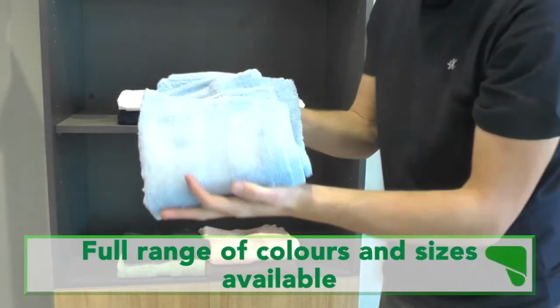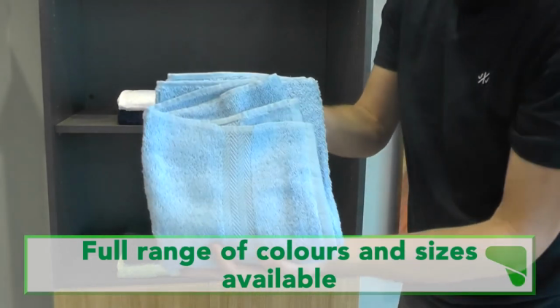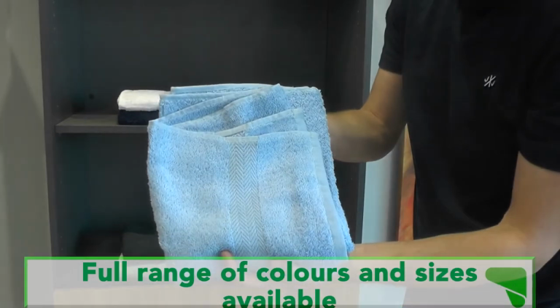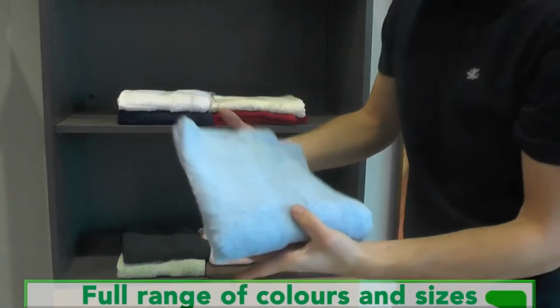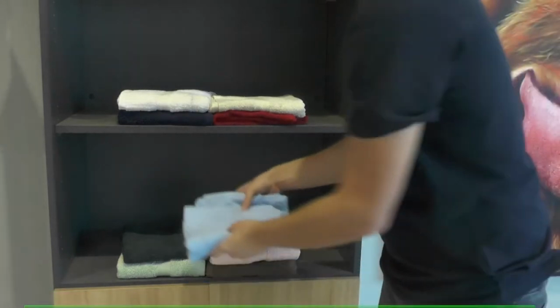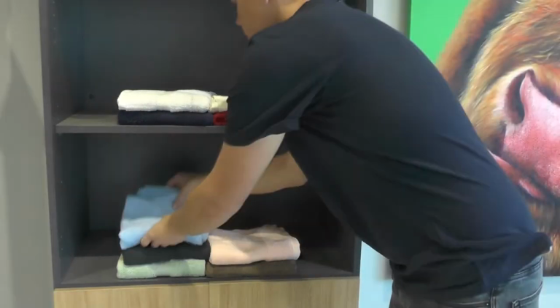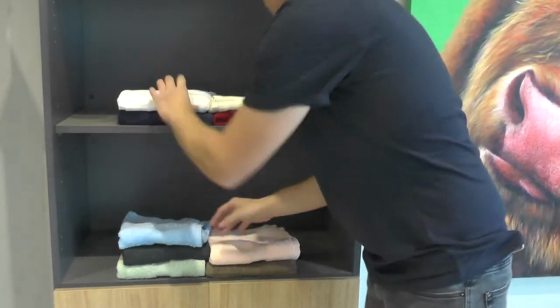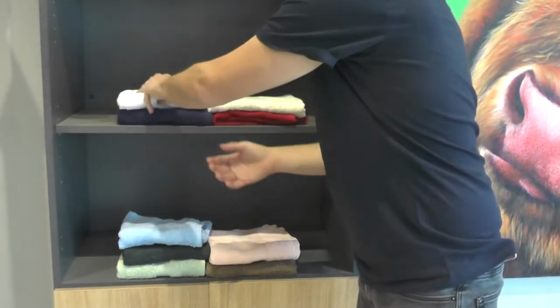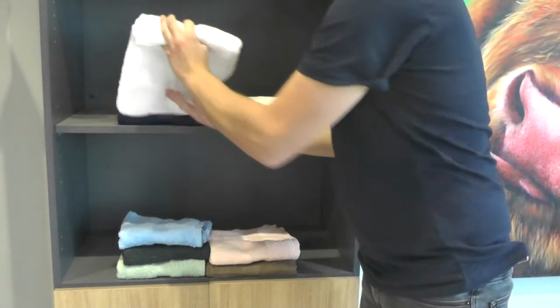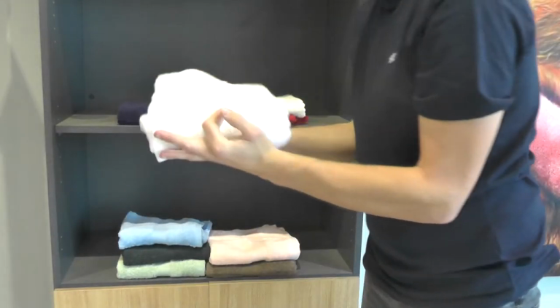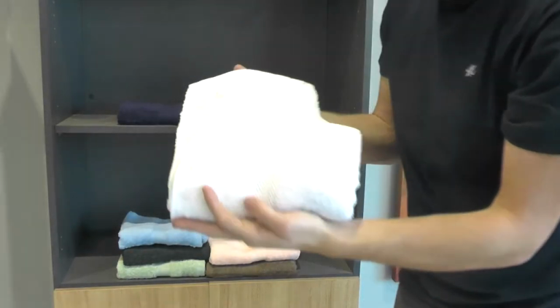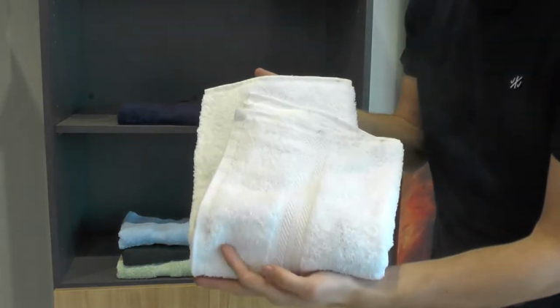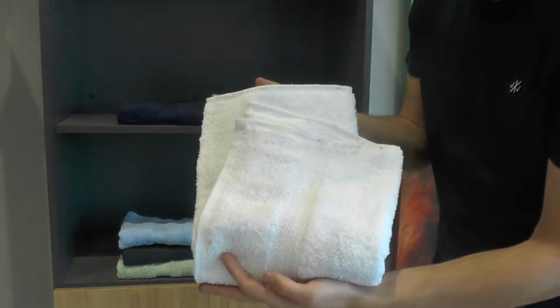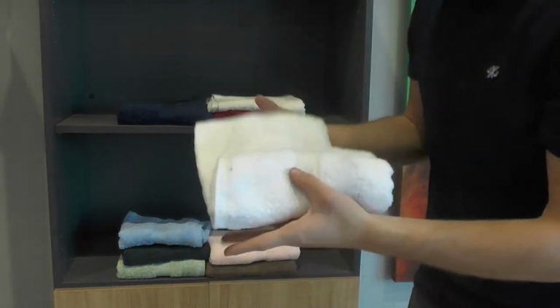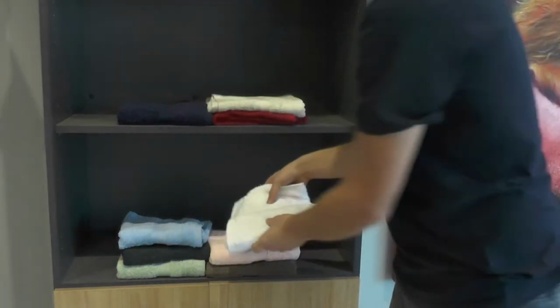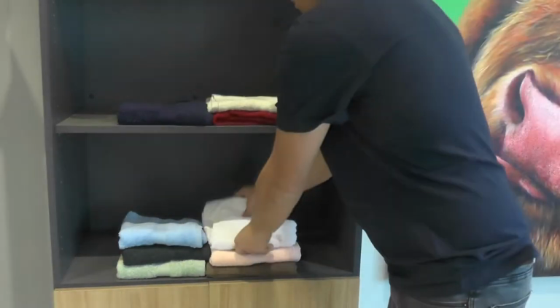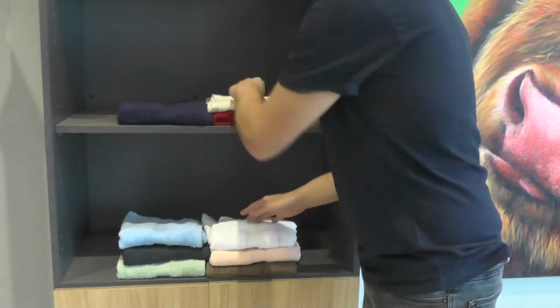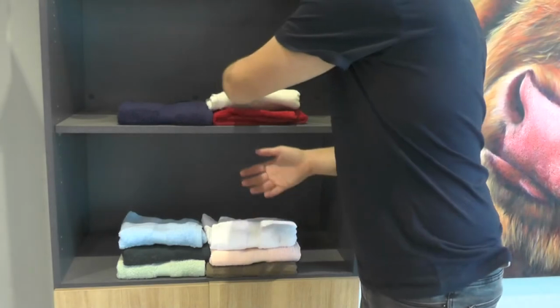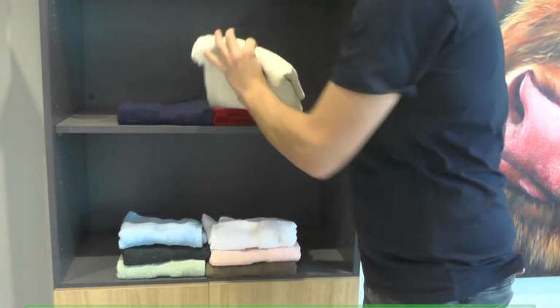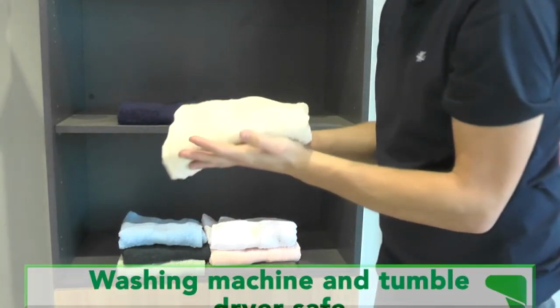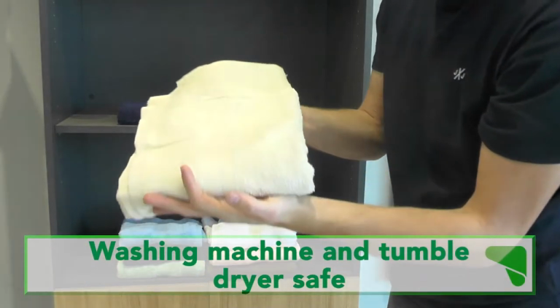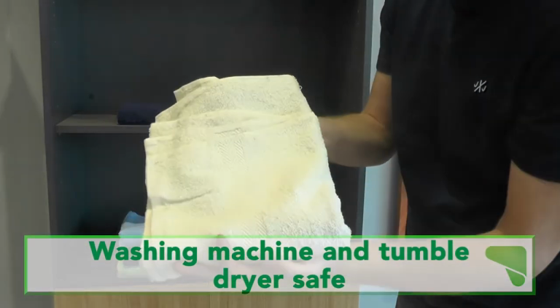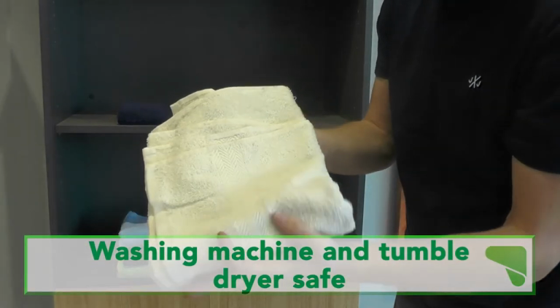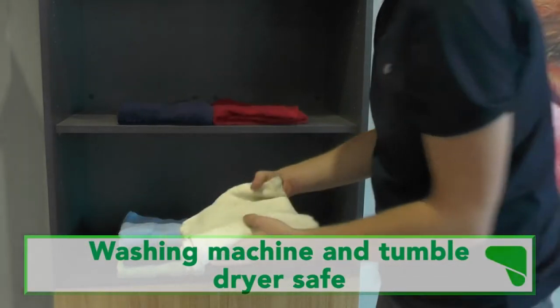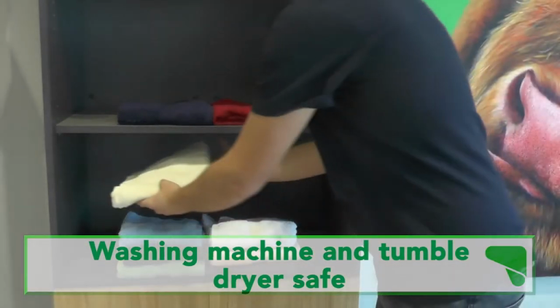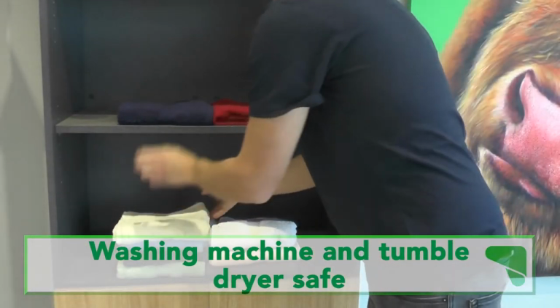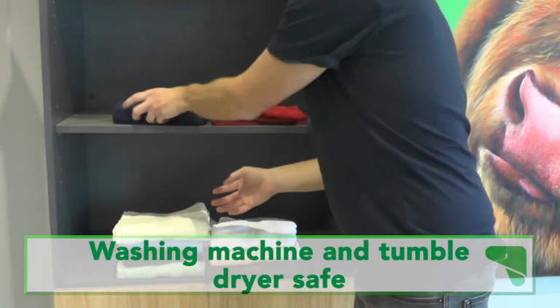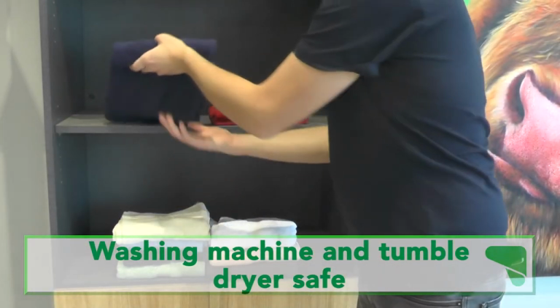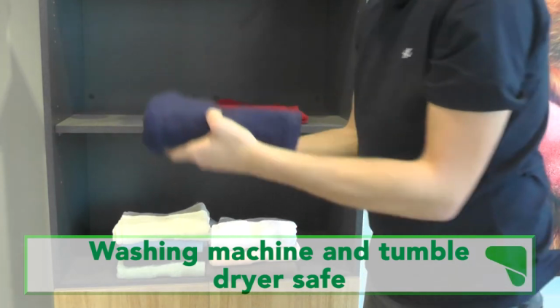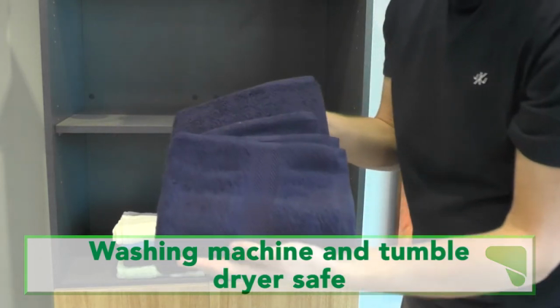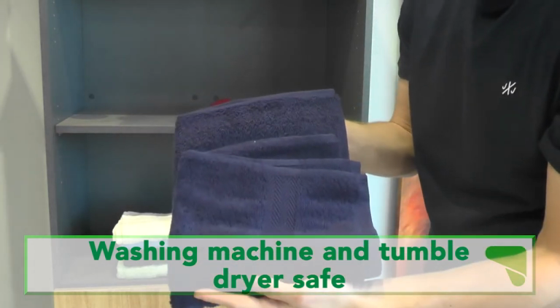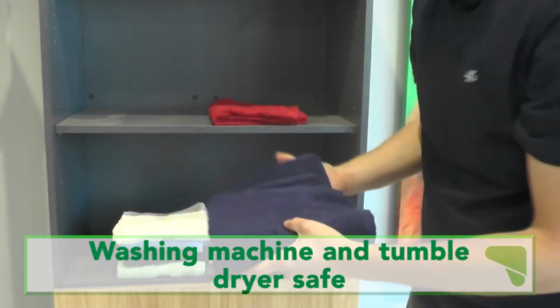The towels are washing machine friendly and will bounce back after every wash, remaining delicately soft and offering a consistent level of comfort, while the thin design ensures they easily fit inside your washing machine.